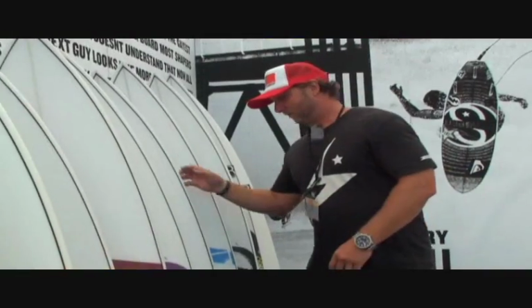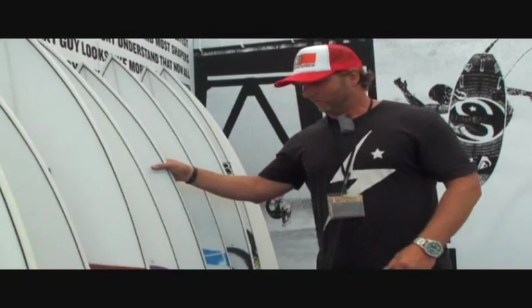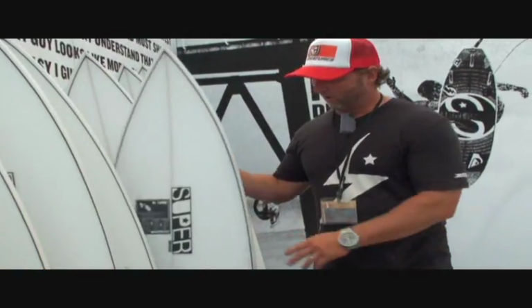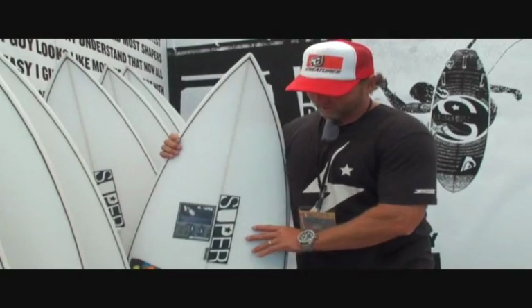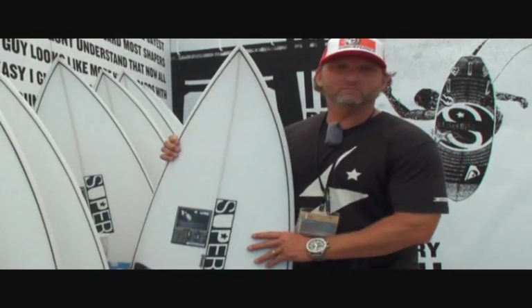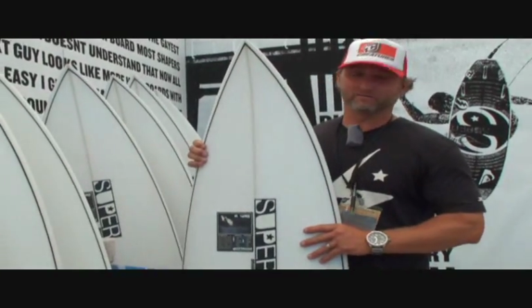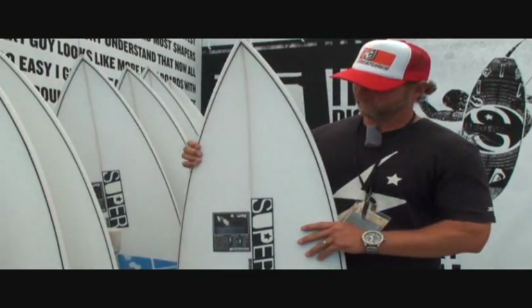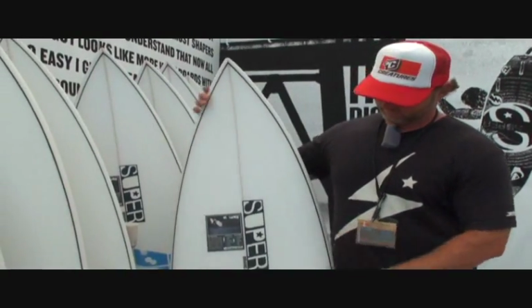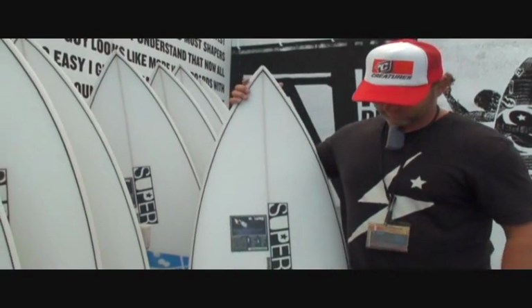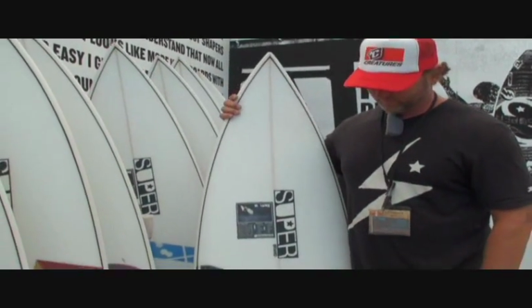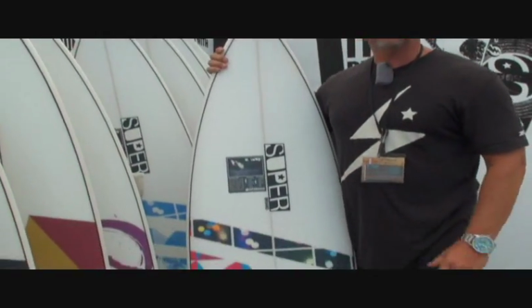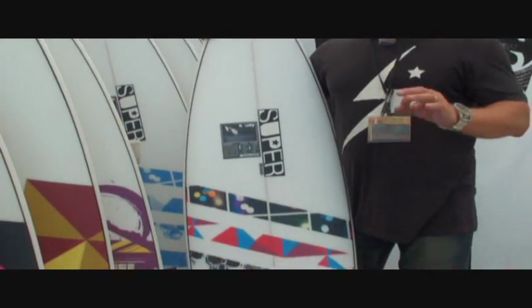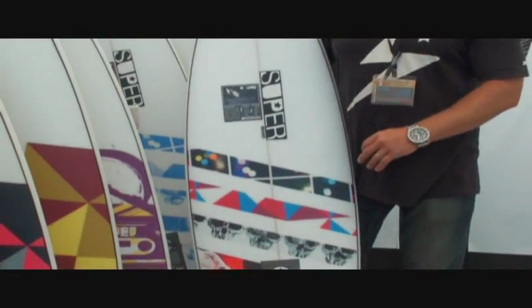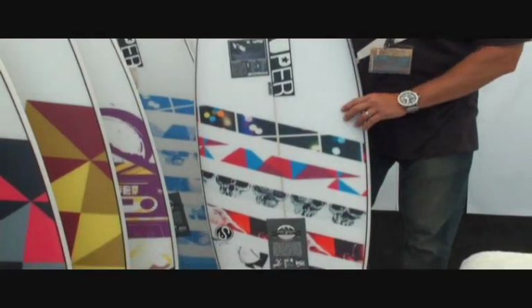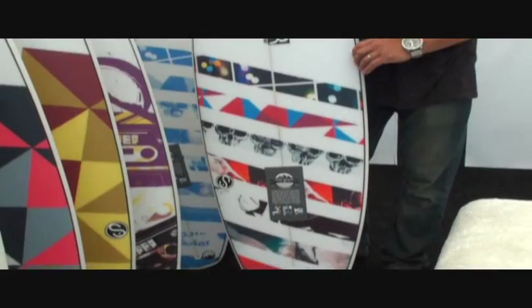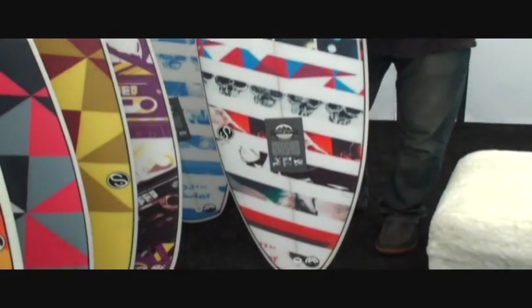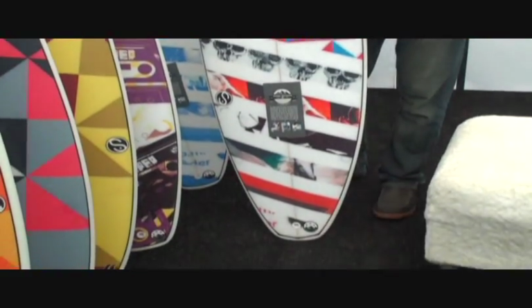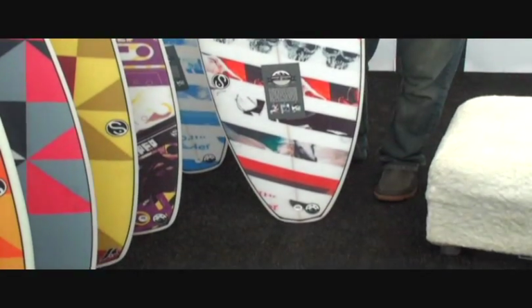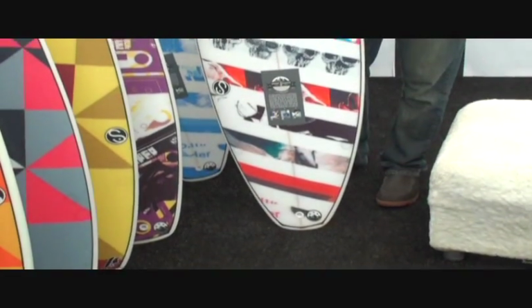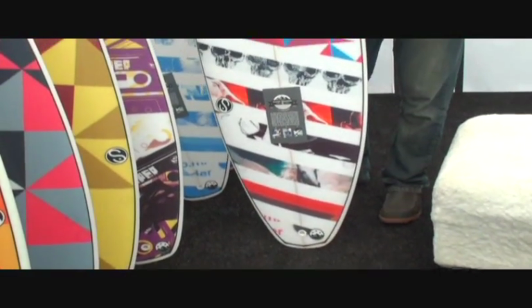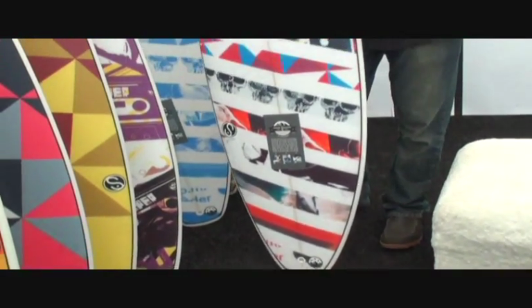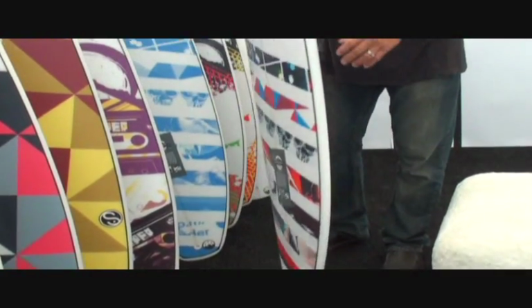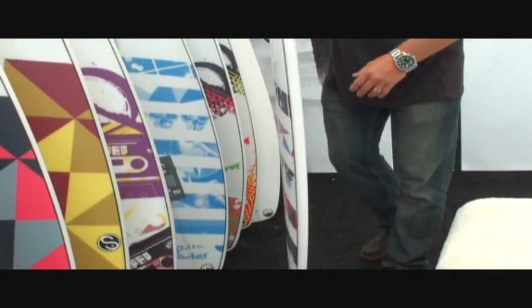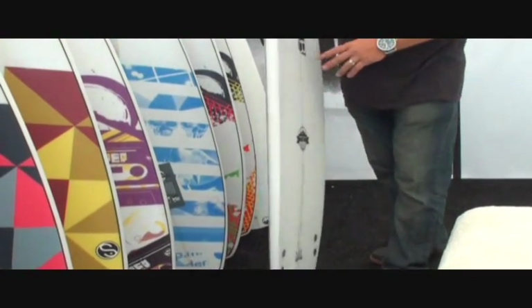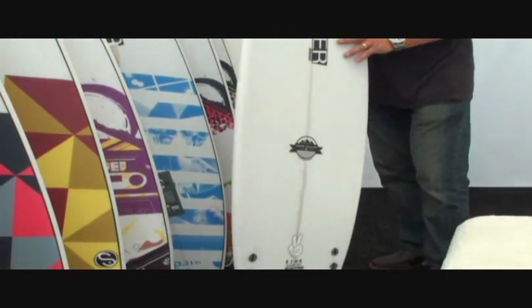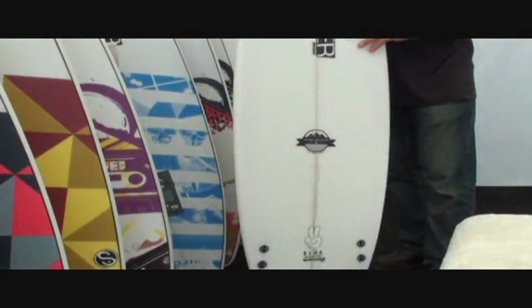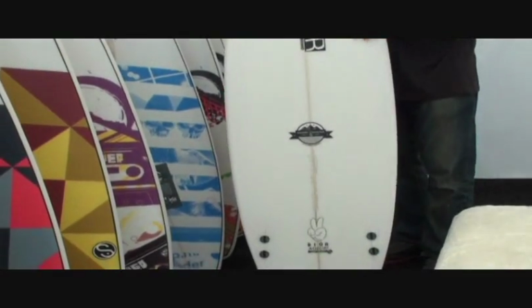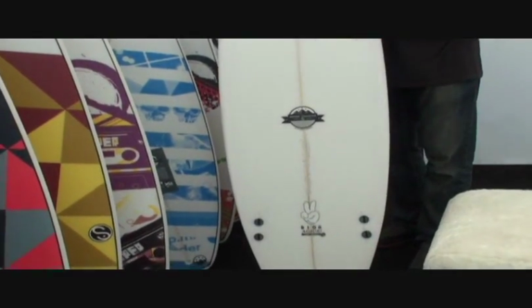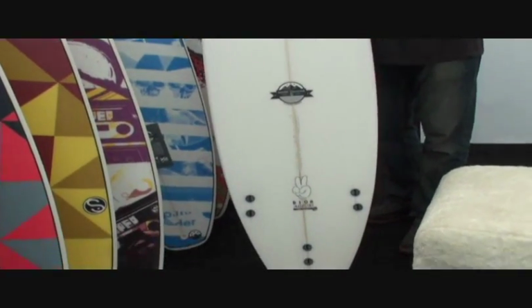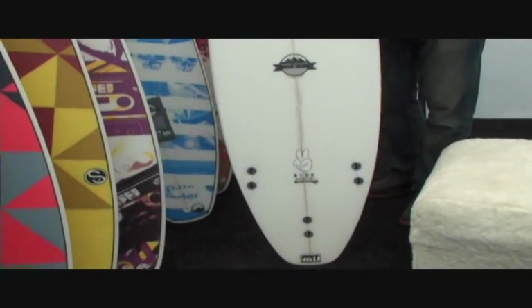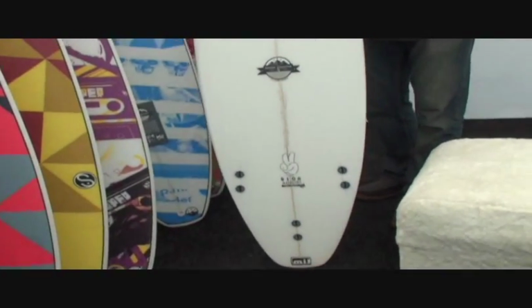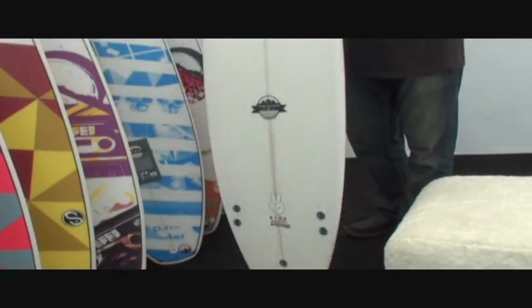We have our team models. This is Deon — it's the exact same board that Deon rides. These are his graphics; he designed them himself. So if you like to rip, definitely a board for you.